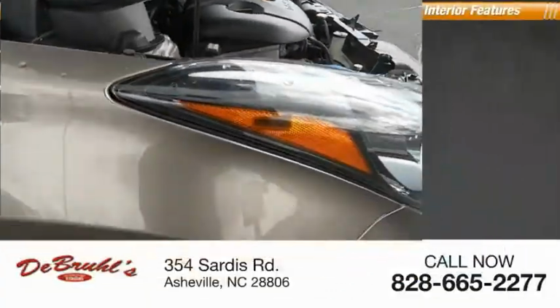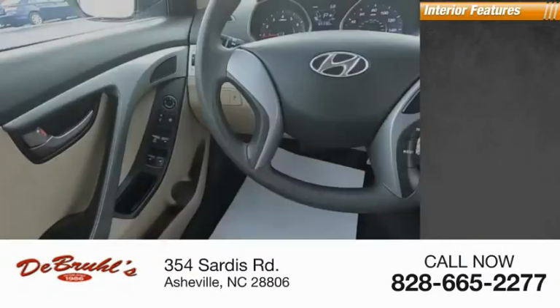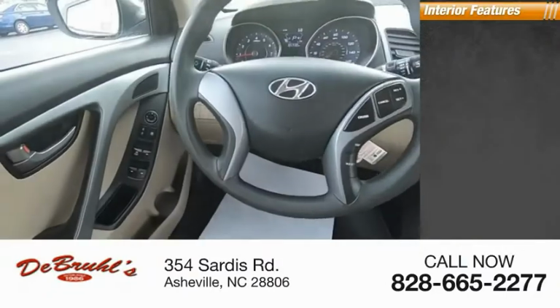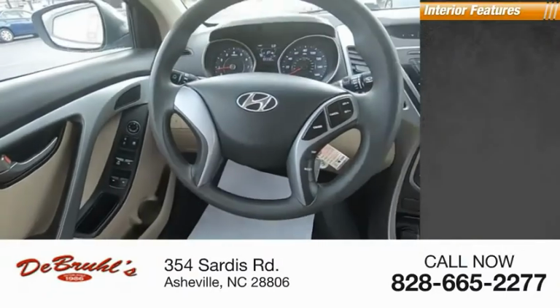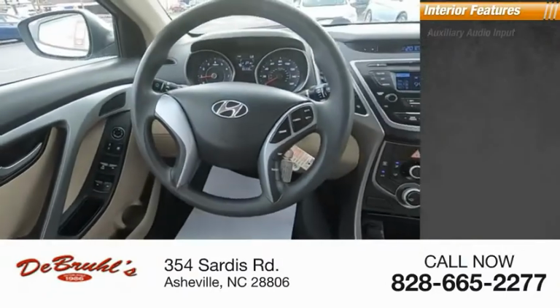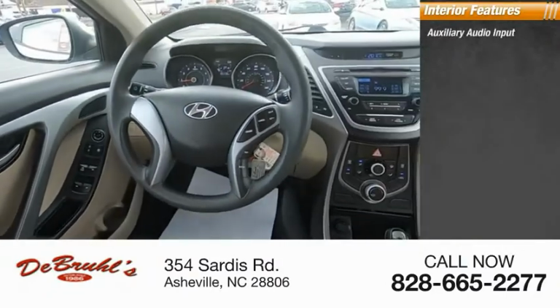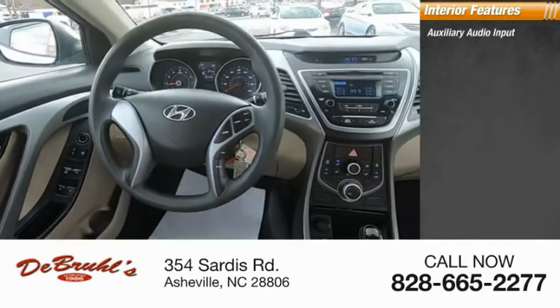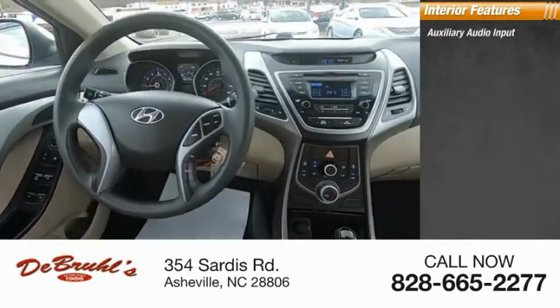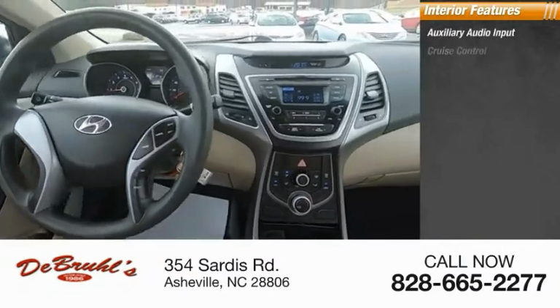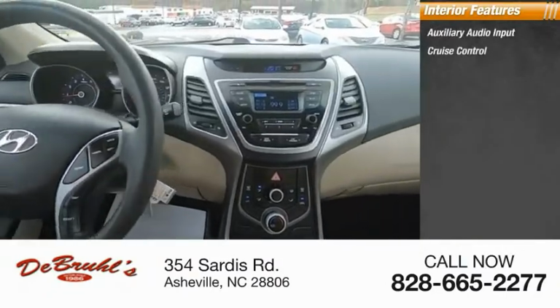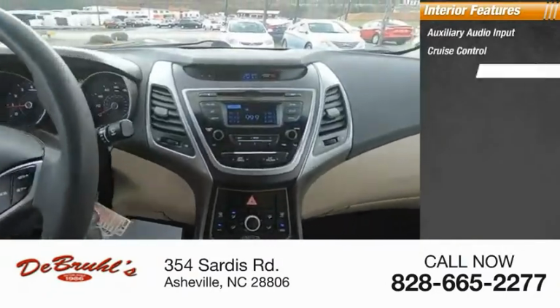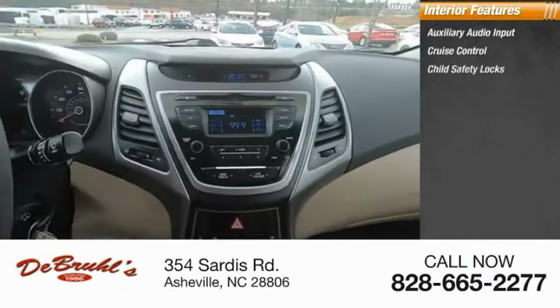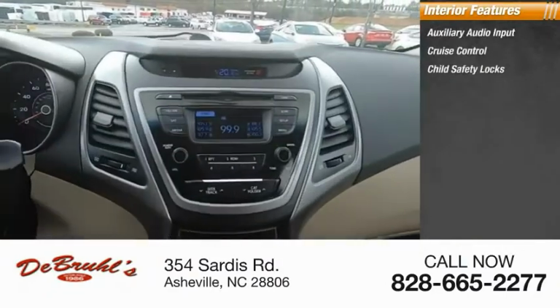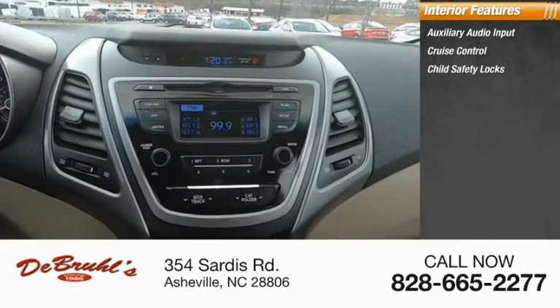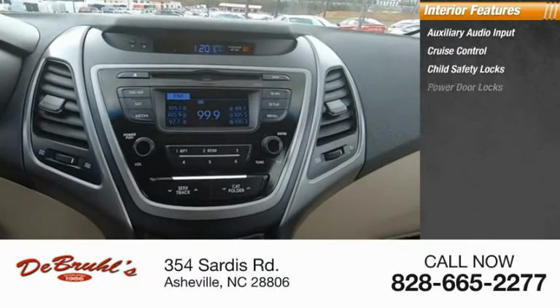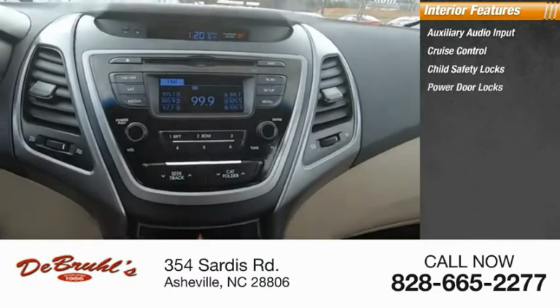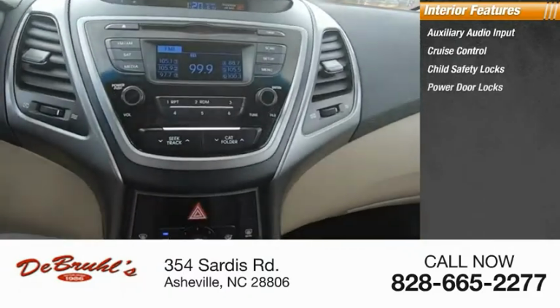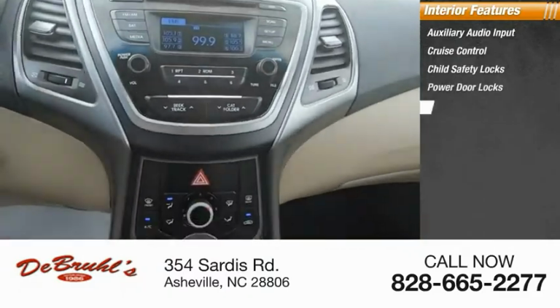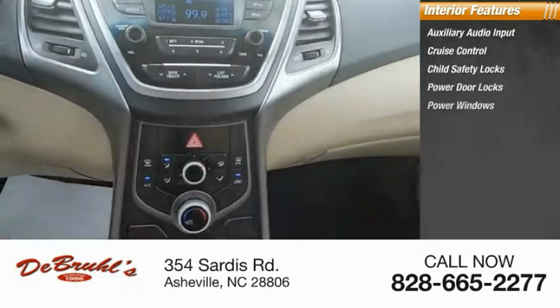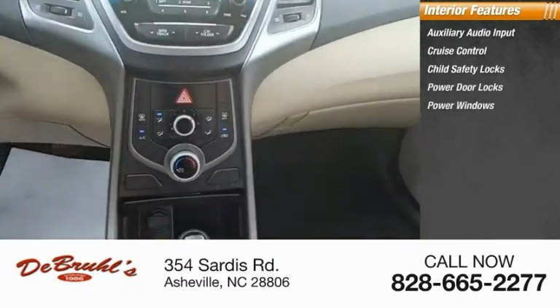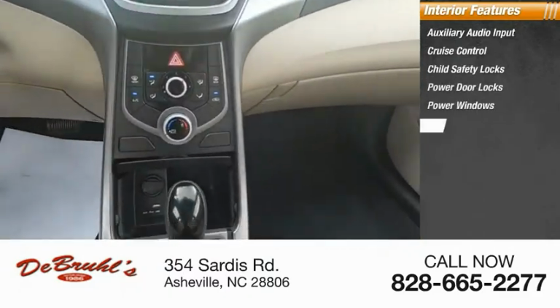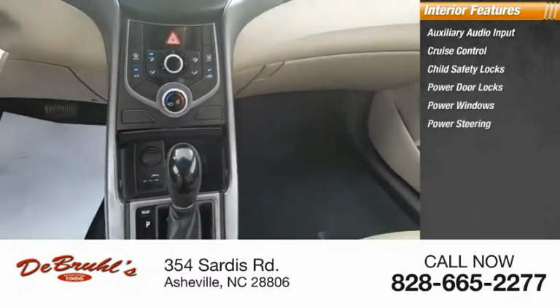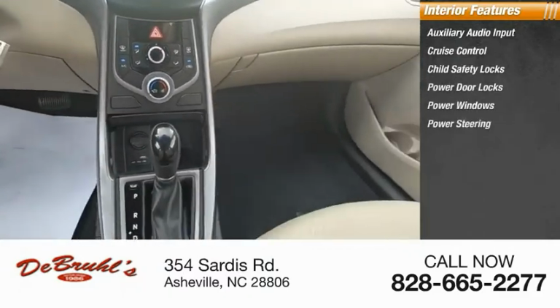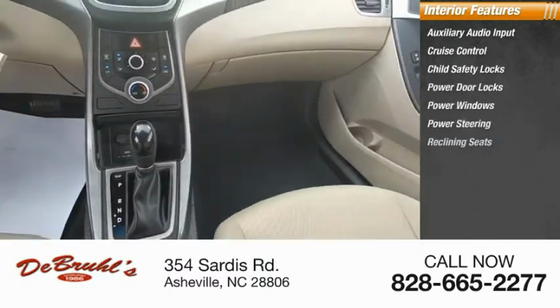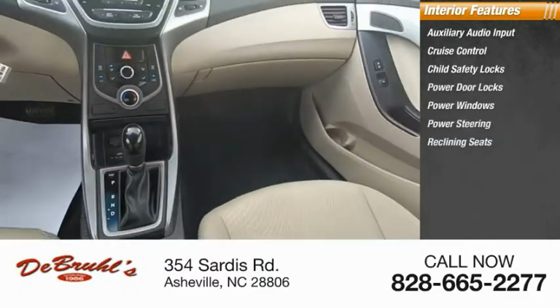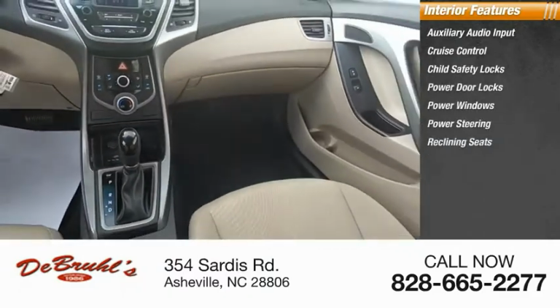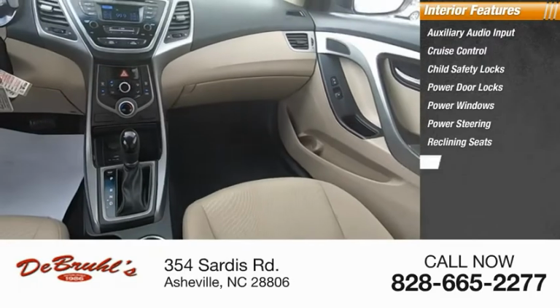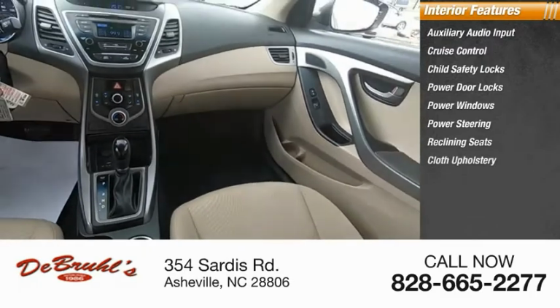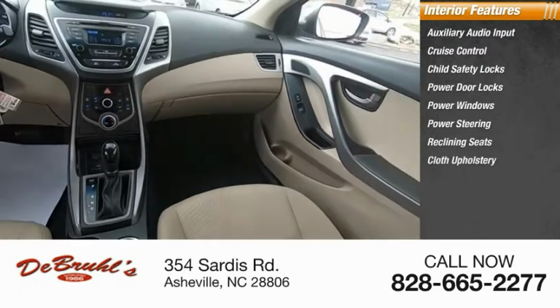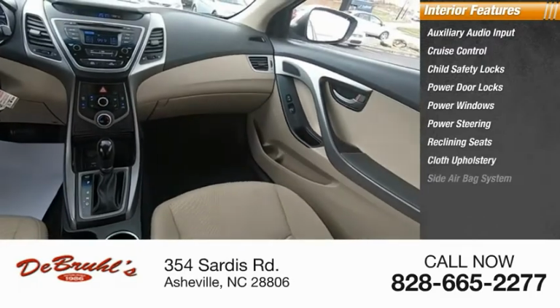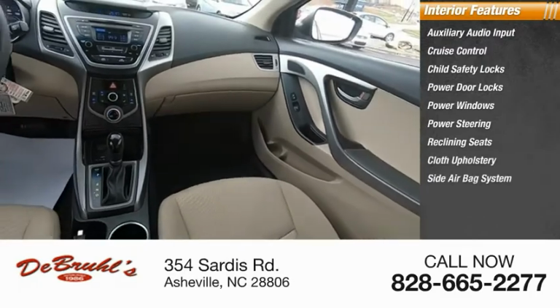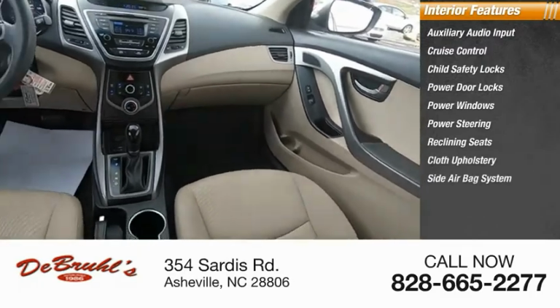Inside you'll find auxiliary audio input, cruise control, child safety locks, power door locks, power windows, power steering, reclining seats, cloth upholstery, and a side airbag system.